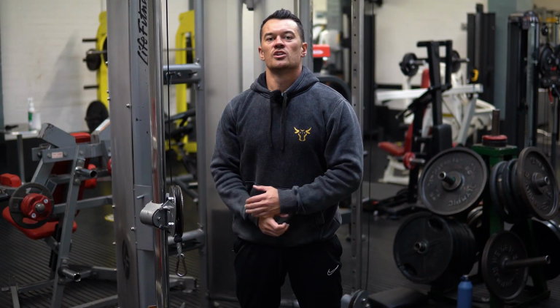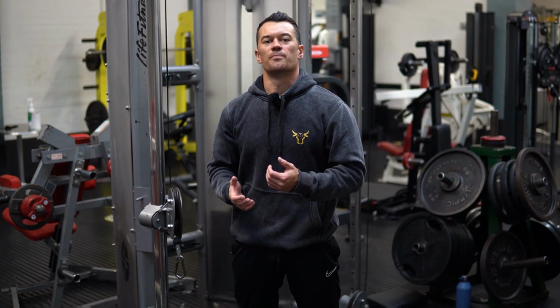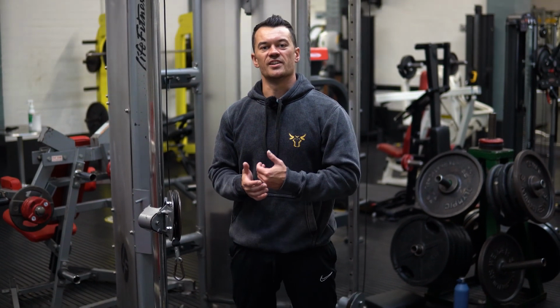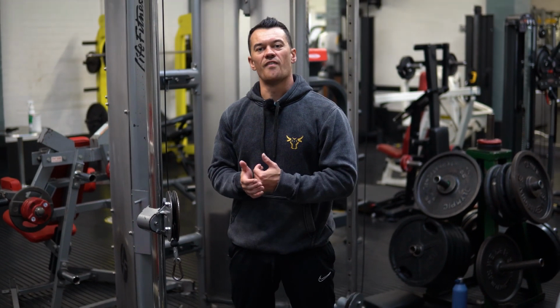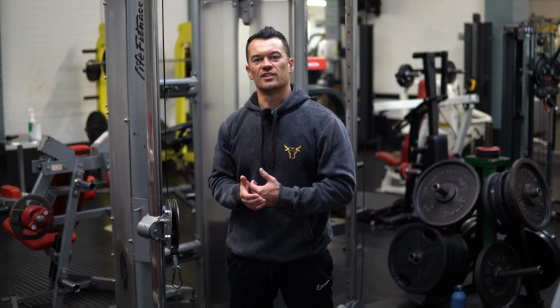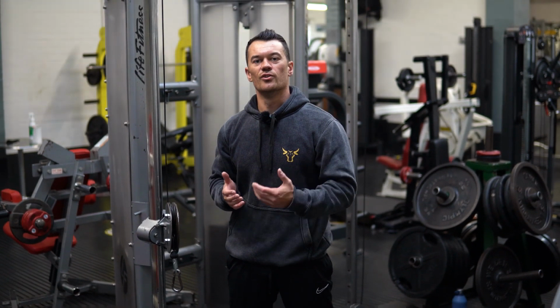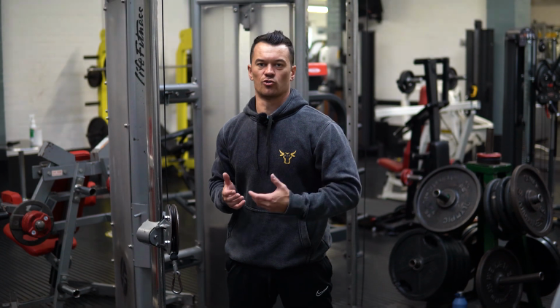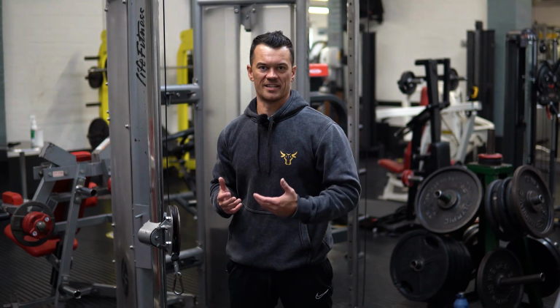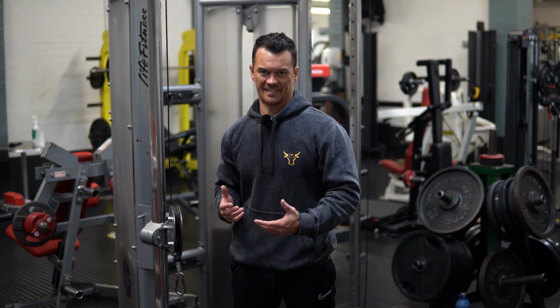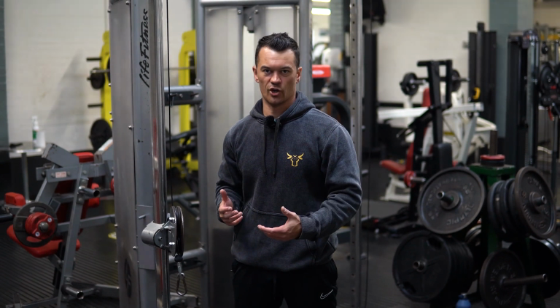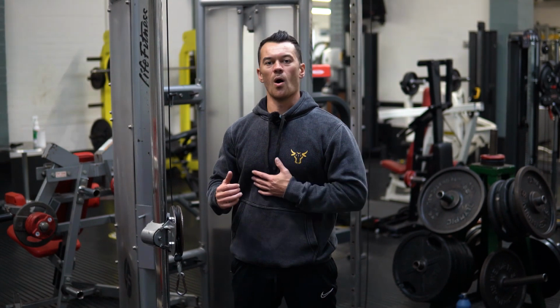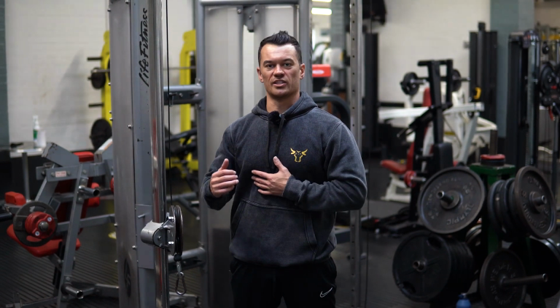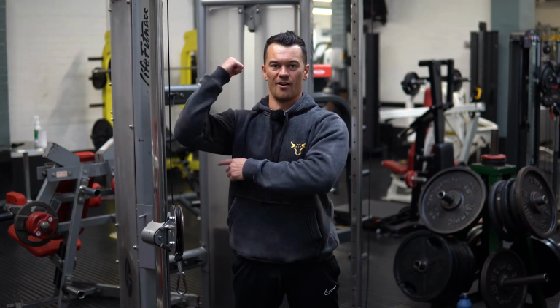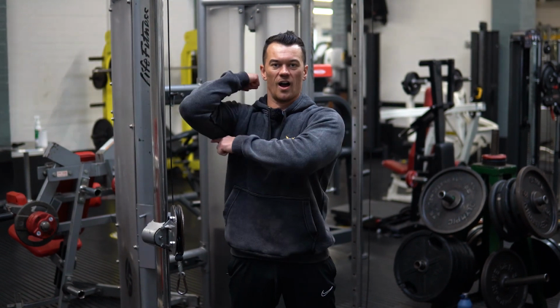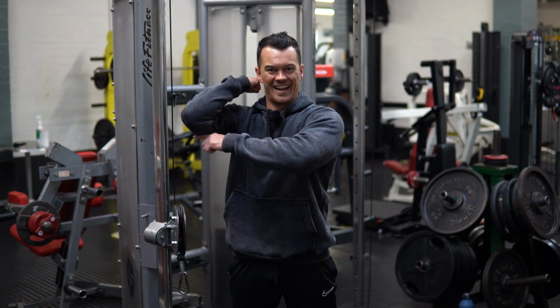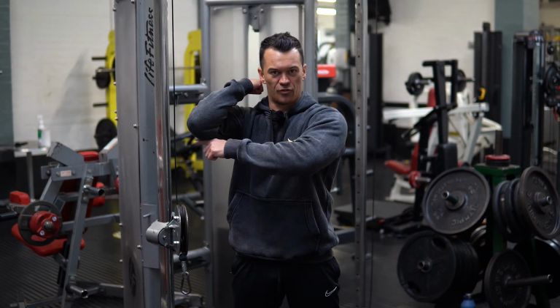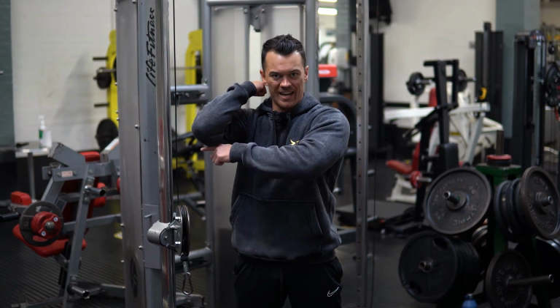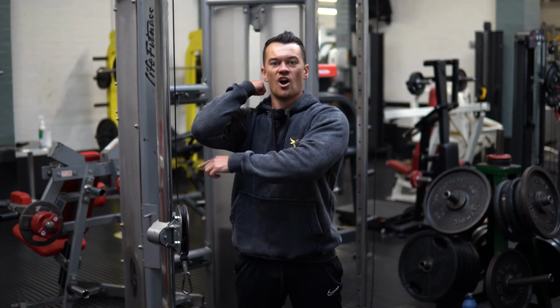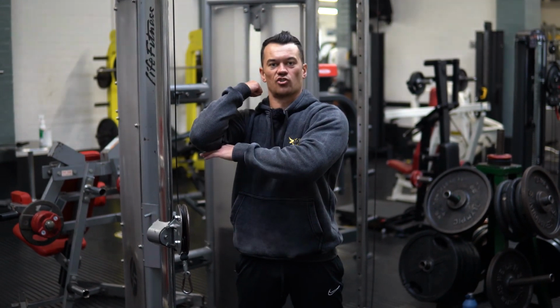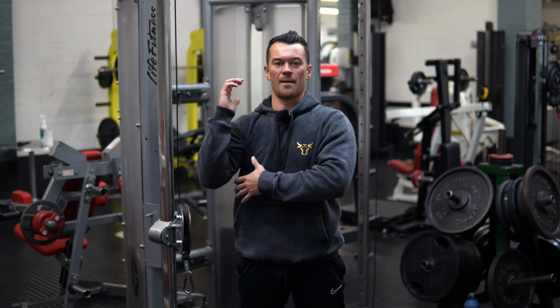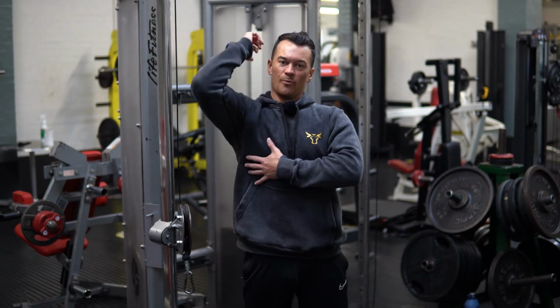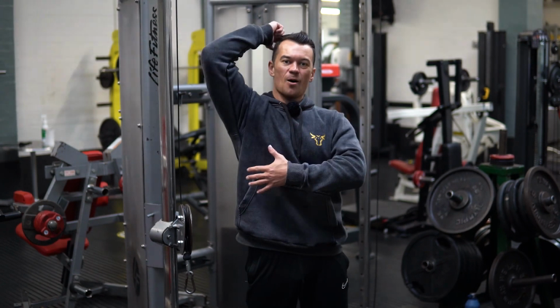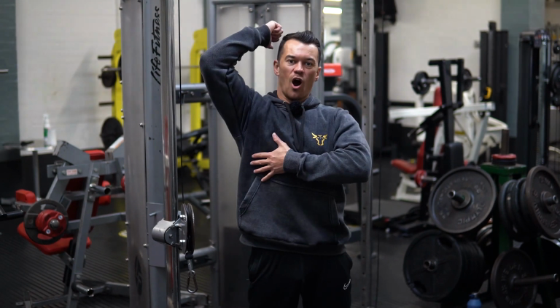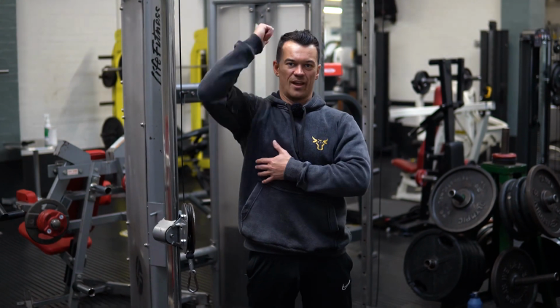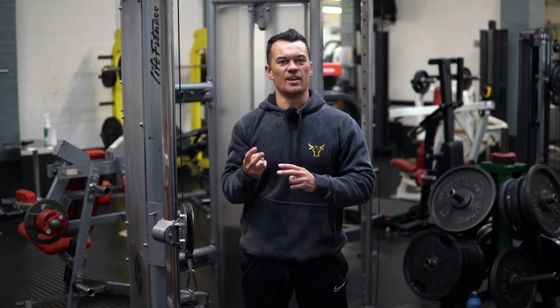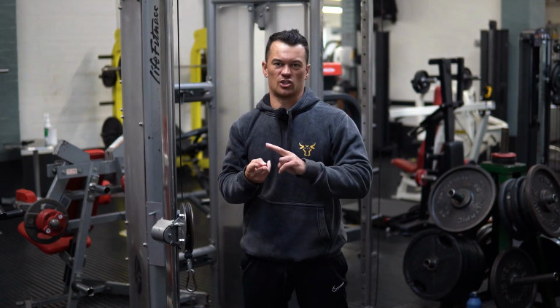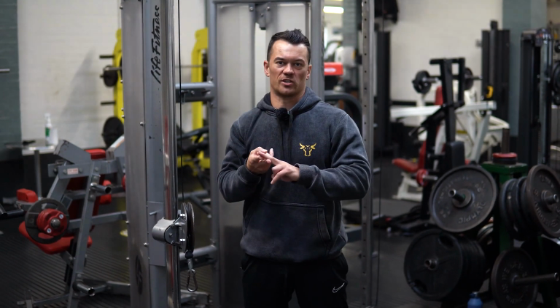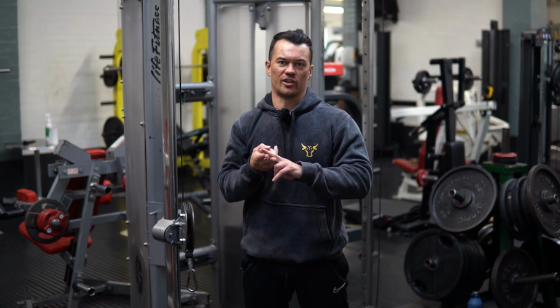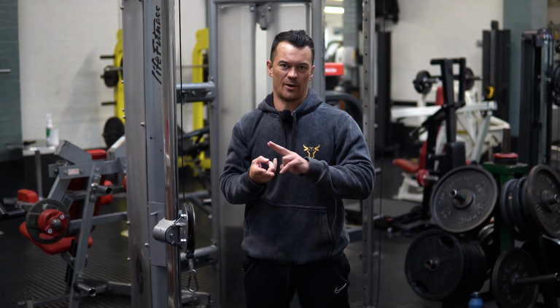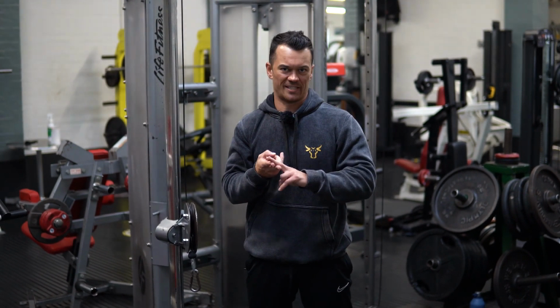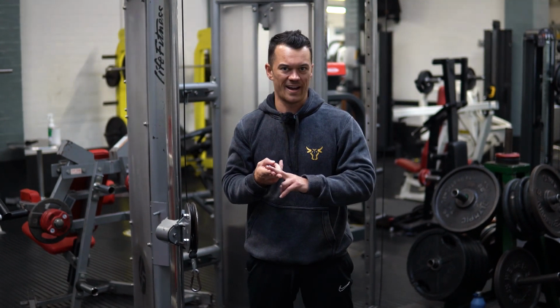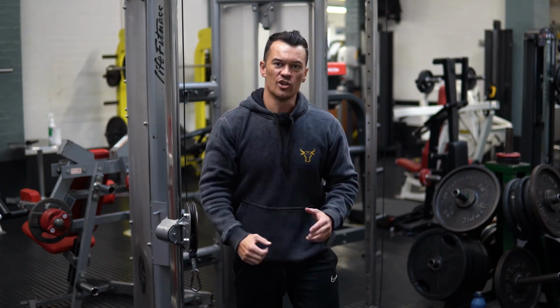This is an overhead unilateral tricep extension. What we're looking to do here is work the length and range of your tricep with the elbow overhead.